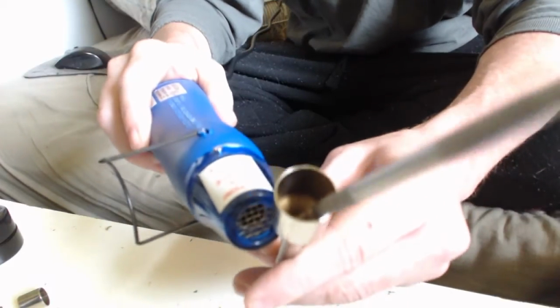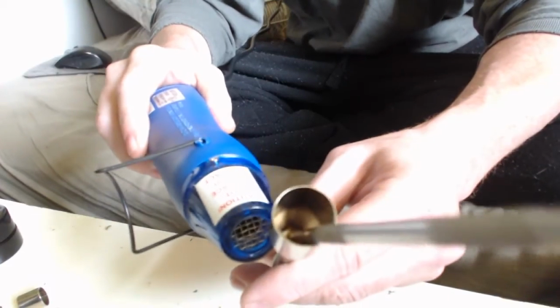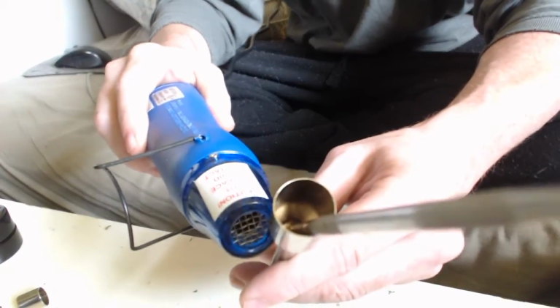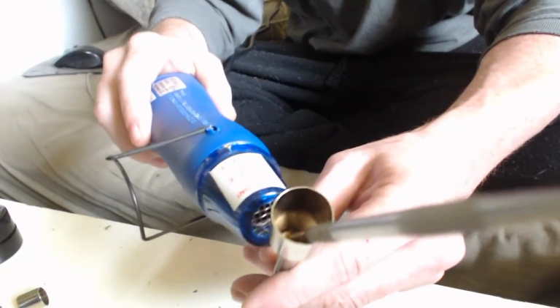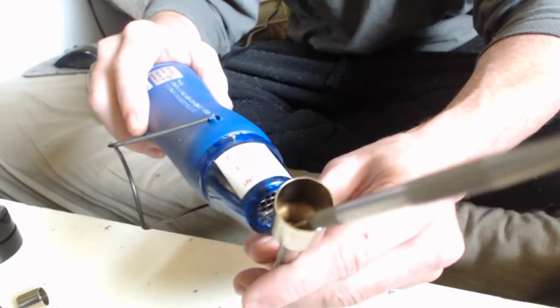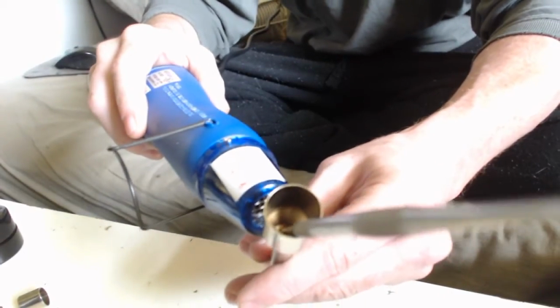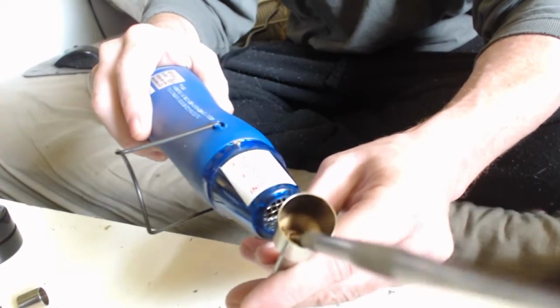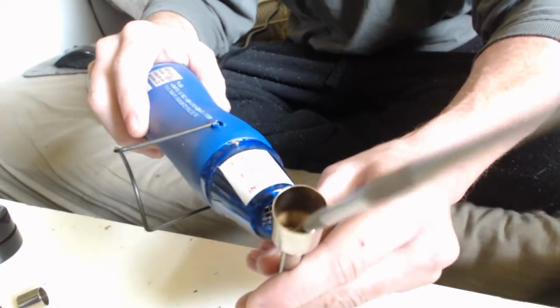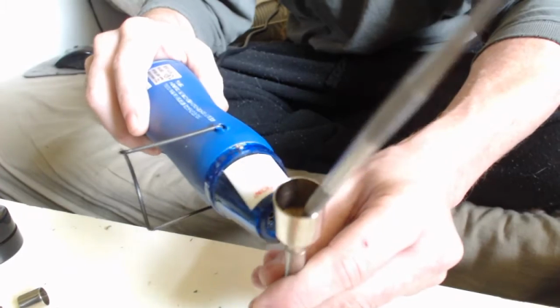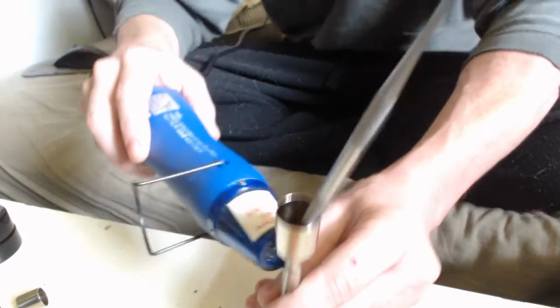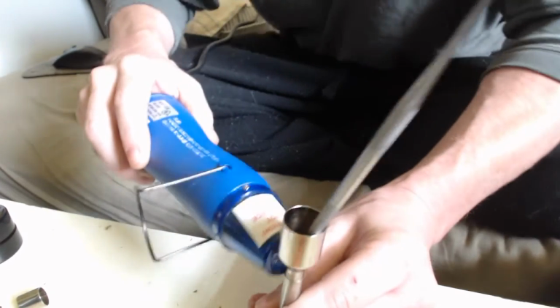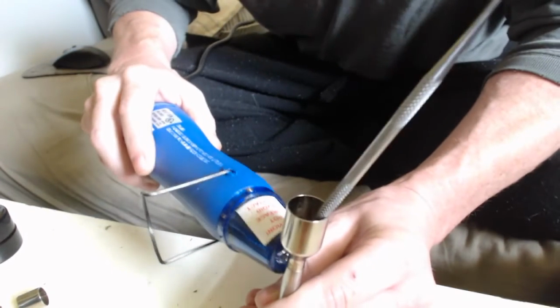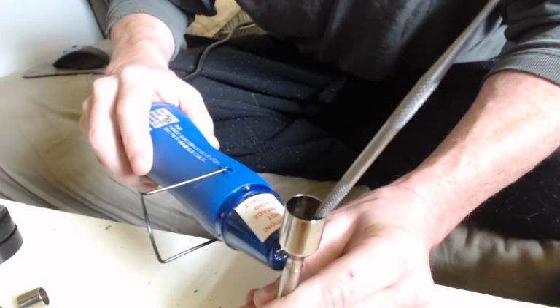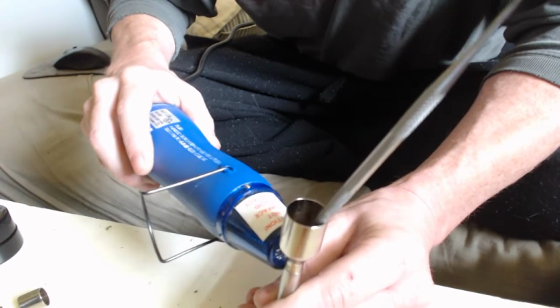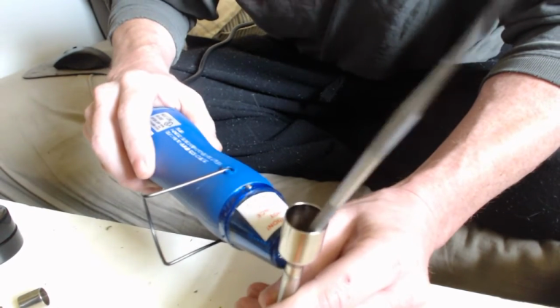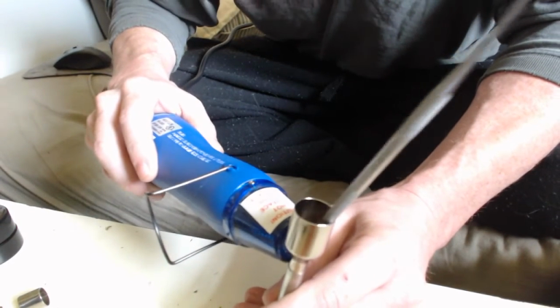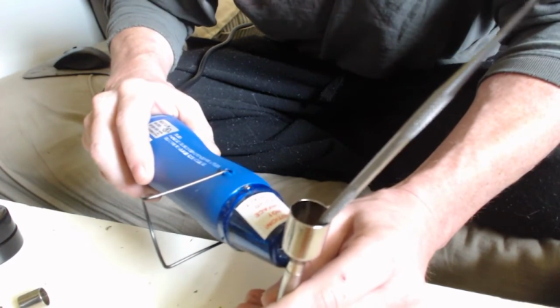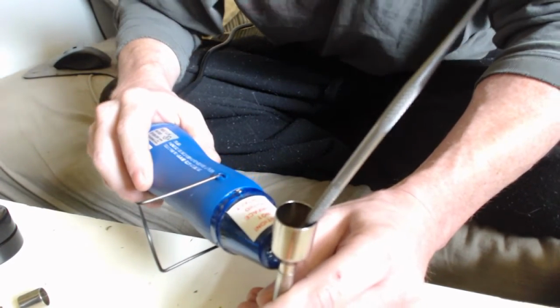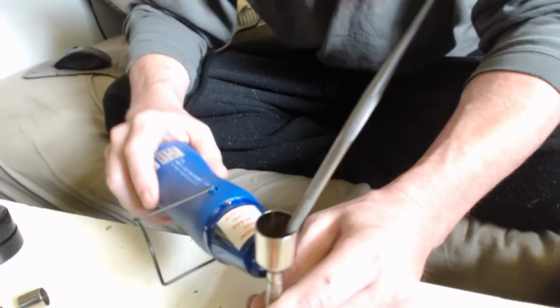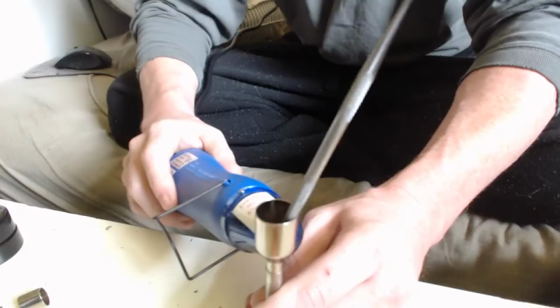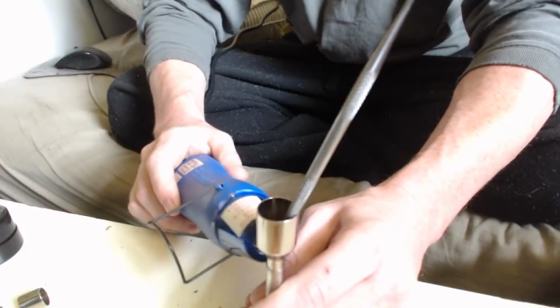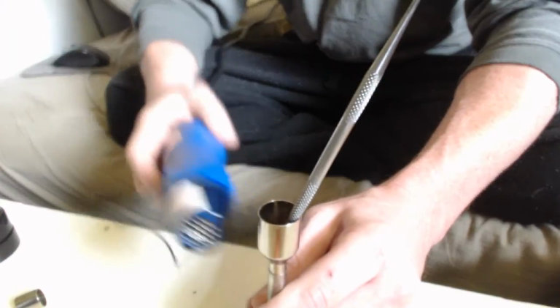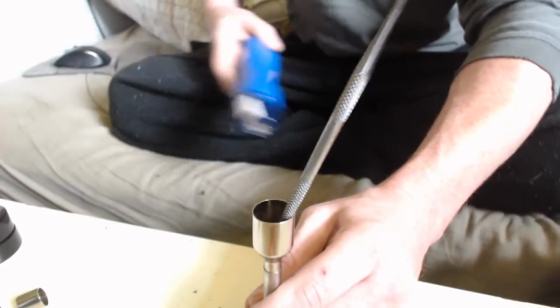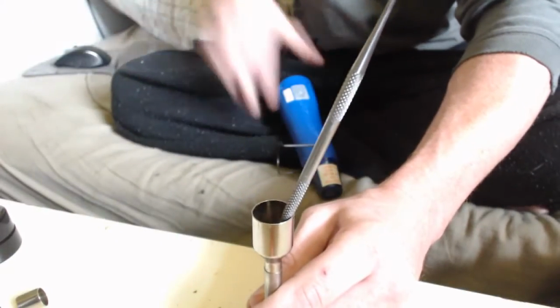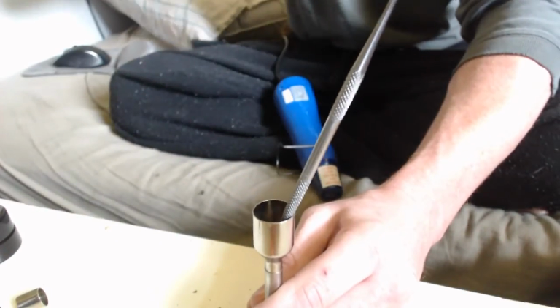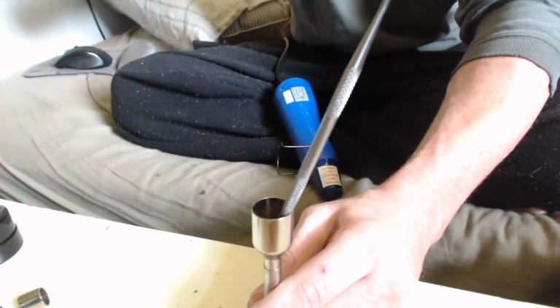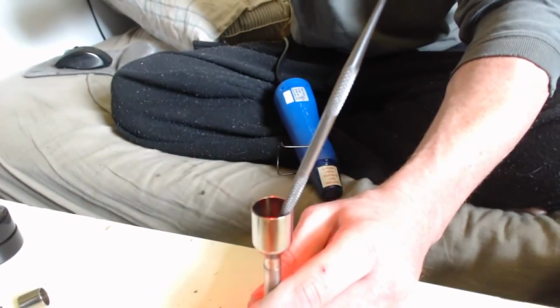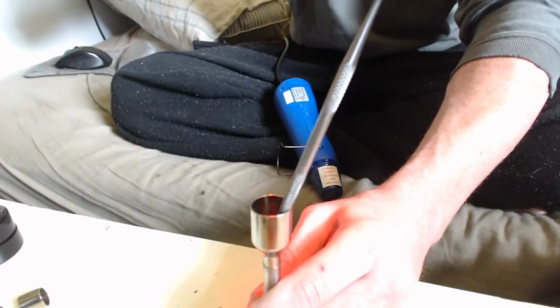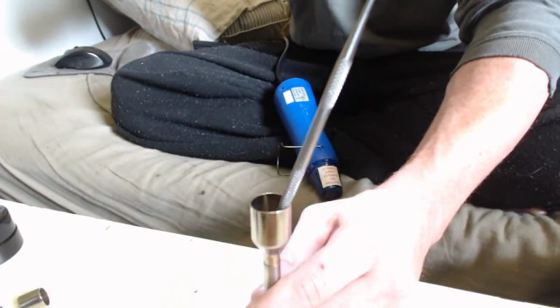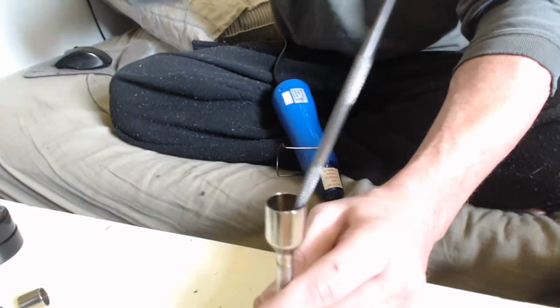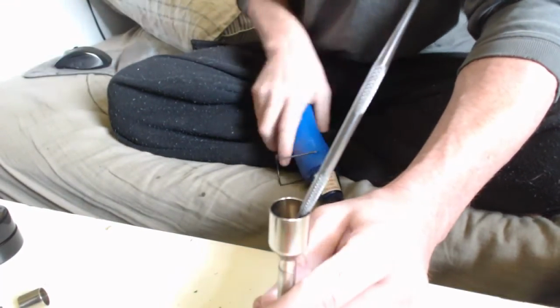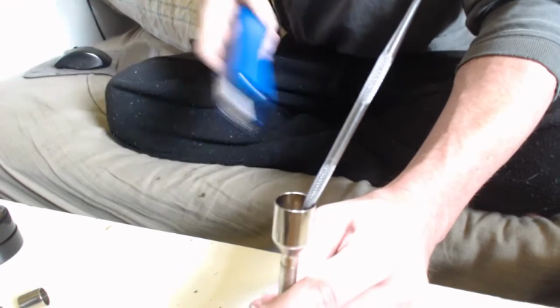I don't know if I can get this angle of that drop on camera. We'll get some heat on there really quick, and I'll turn my overhead light on to help see what I'm doing.